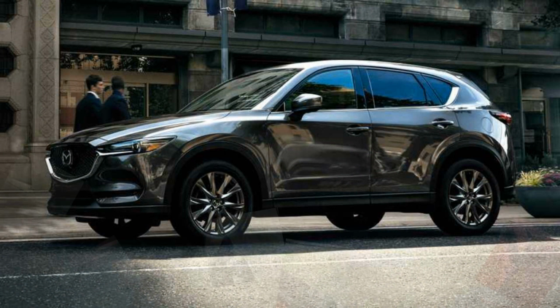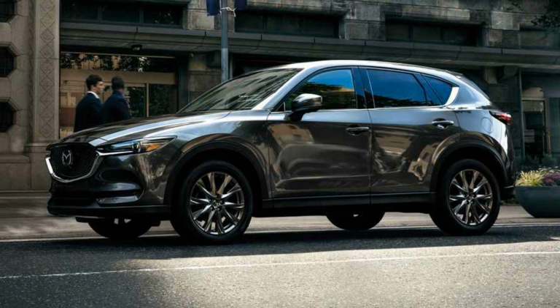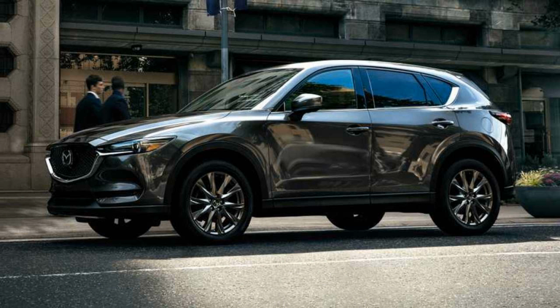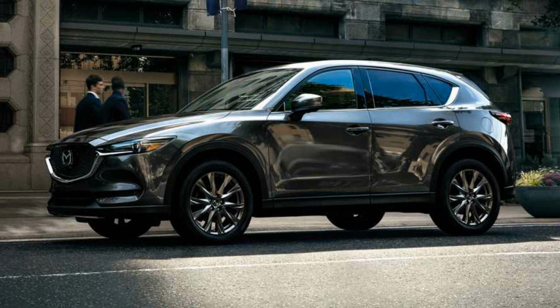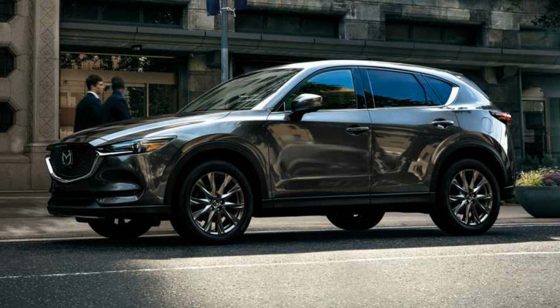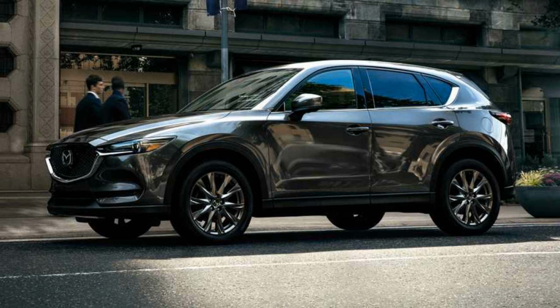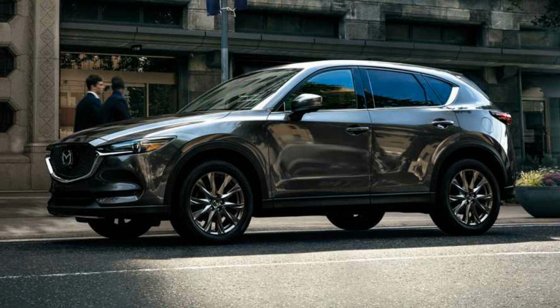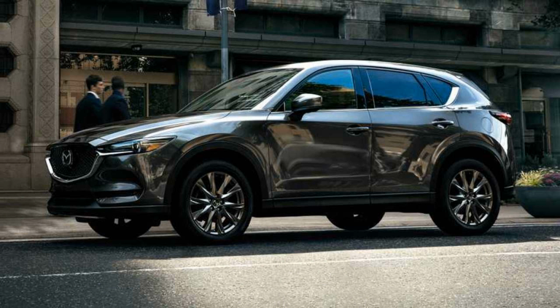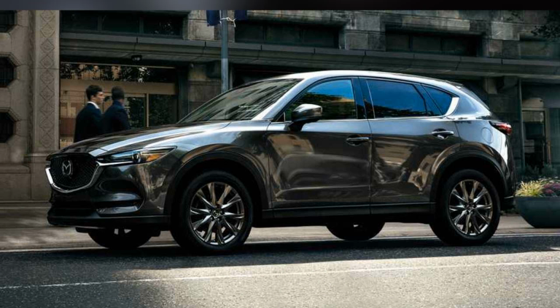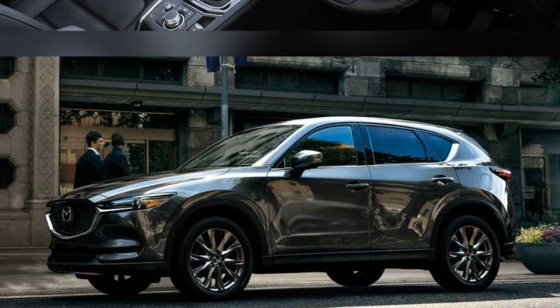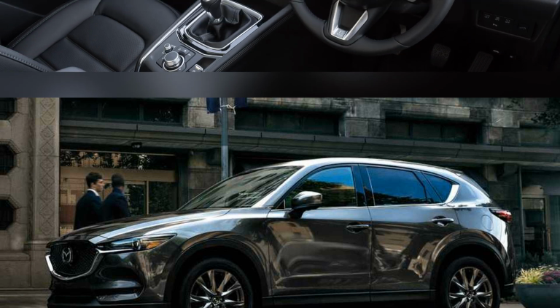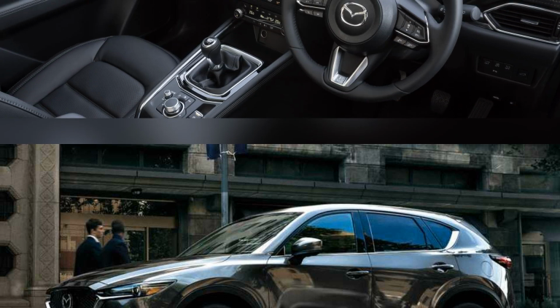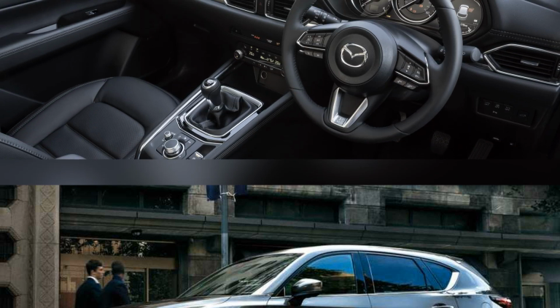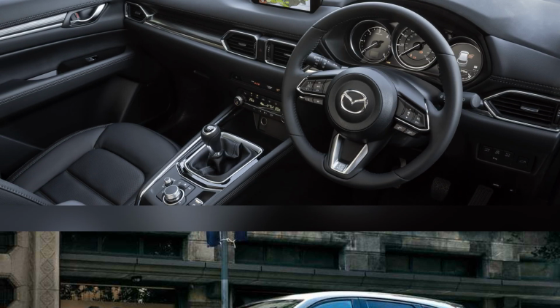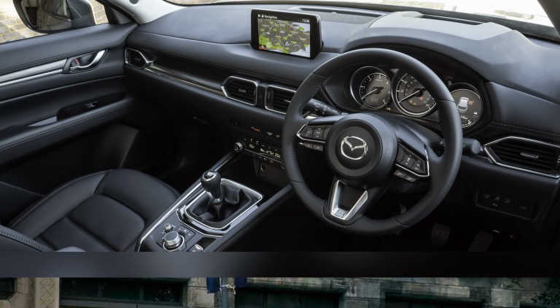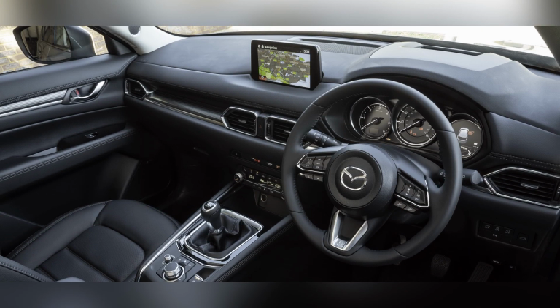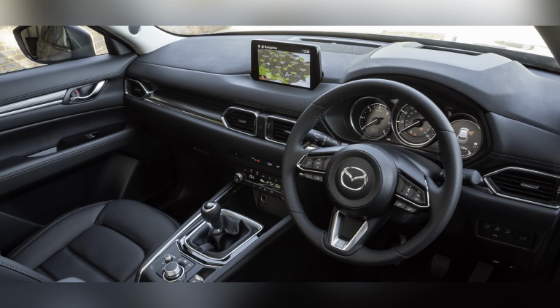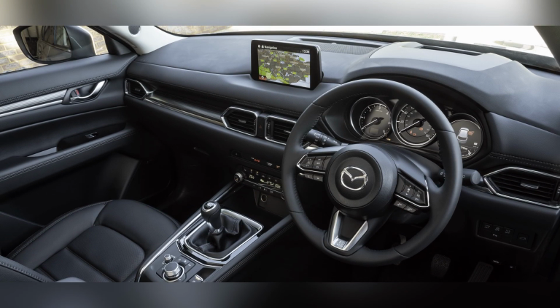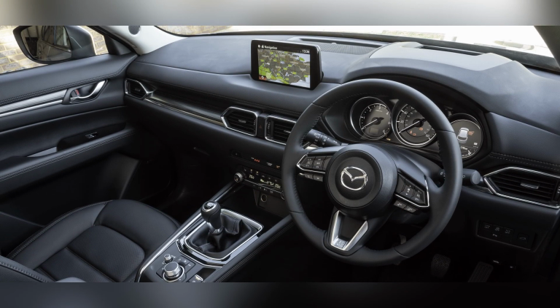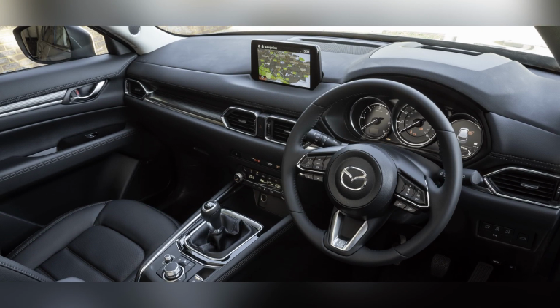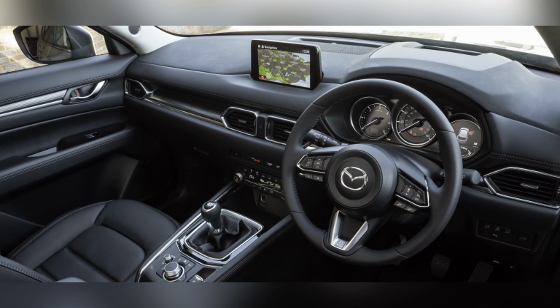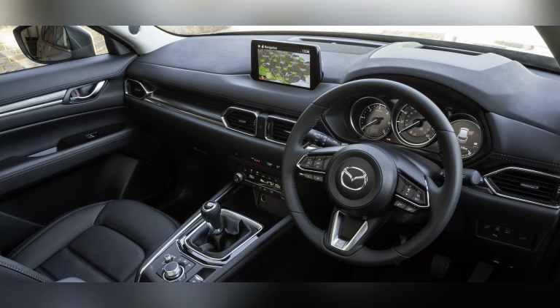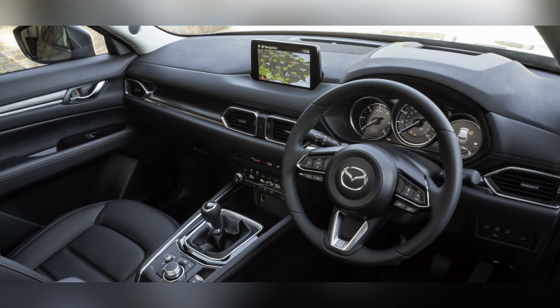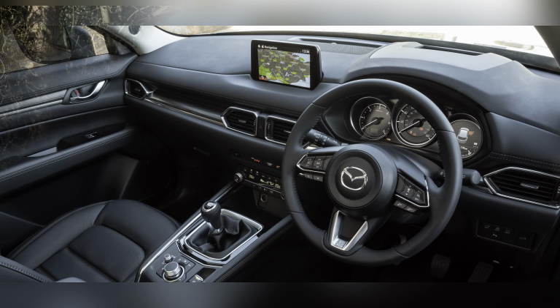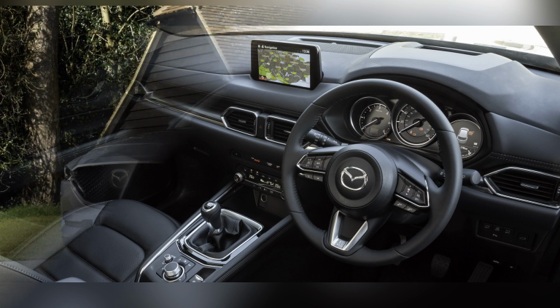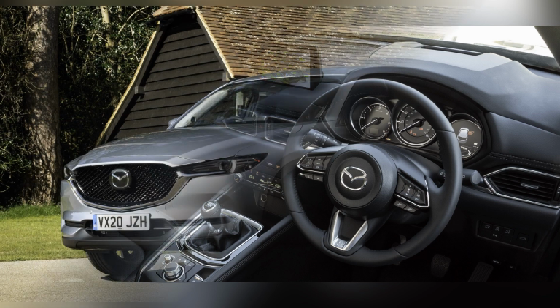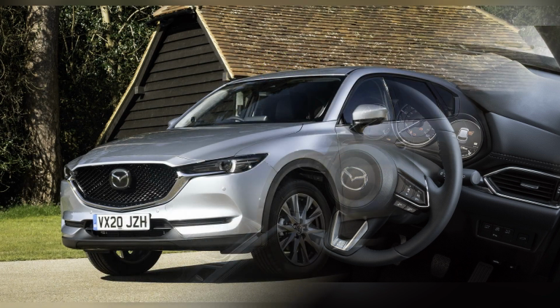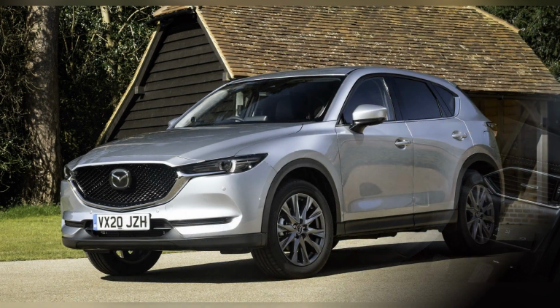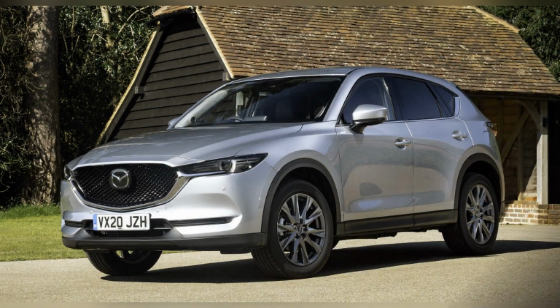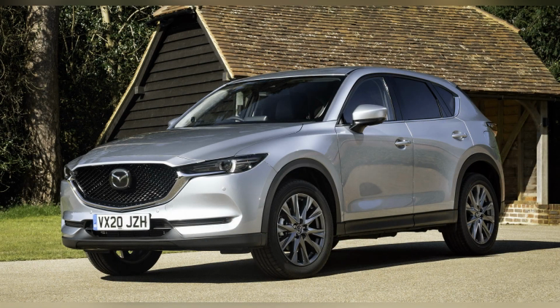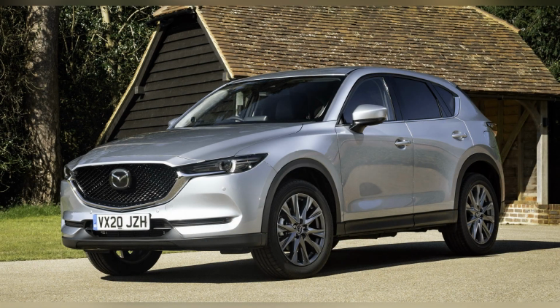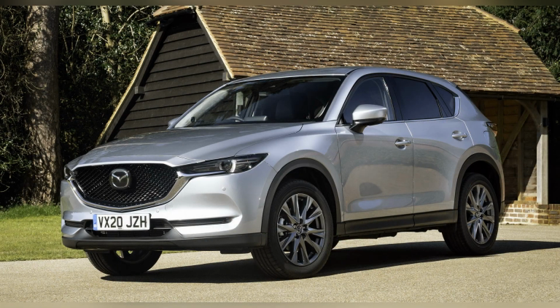Under the hood, the 2020 Mazda CX-5 delivers a performance that emphasizes precision, responsiveness, and an exhilarating driving experience.